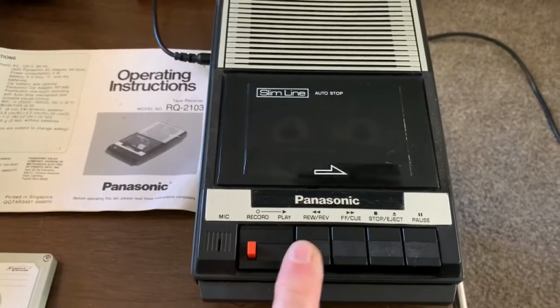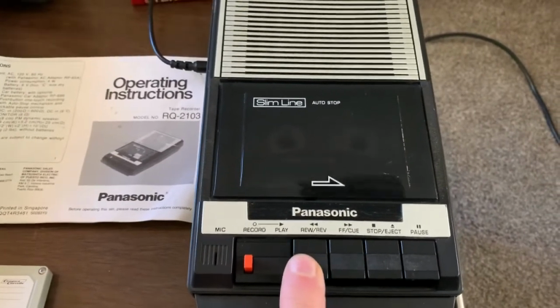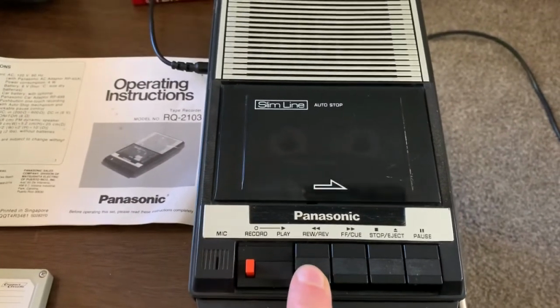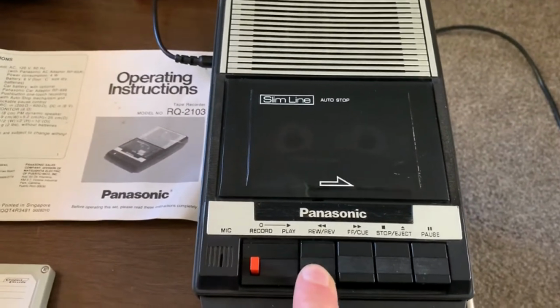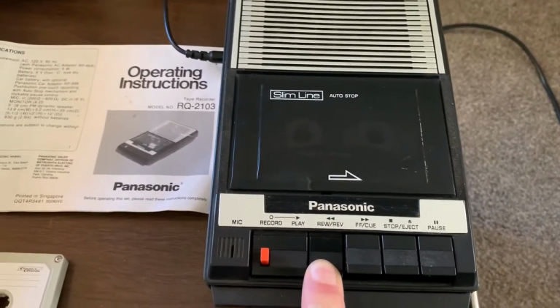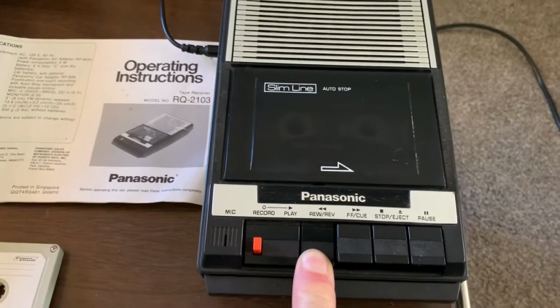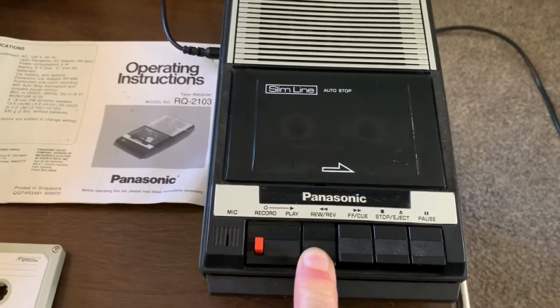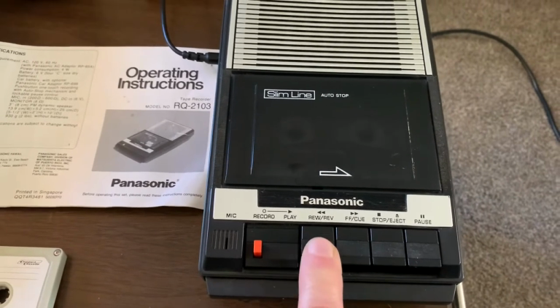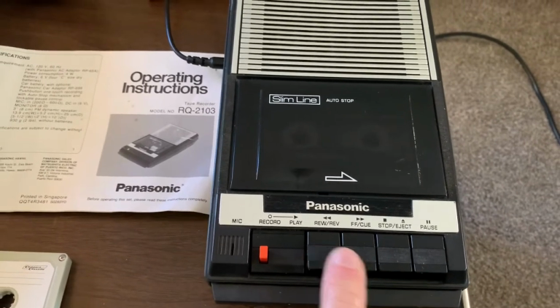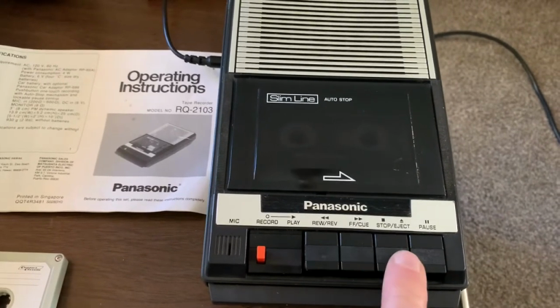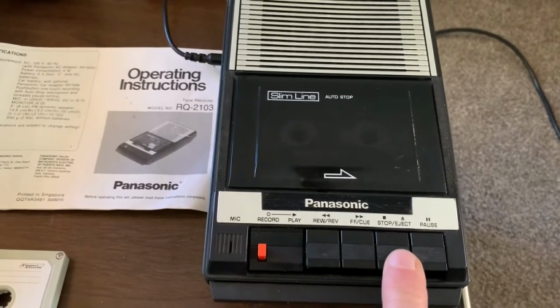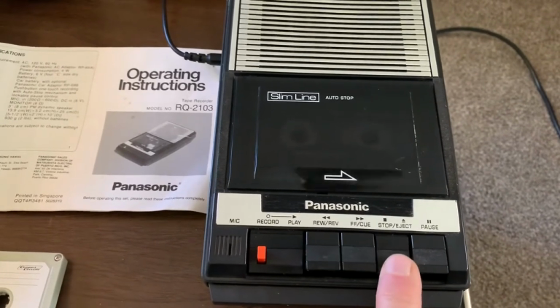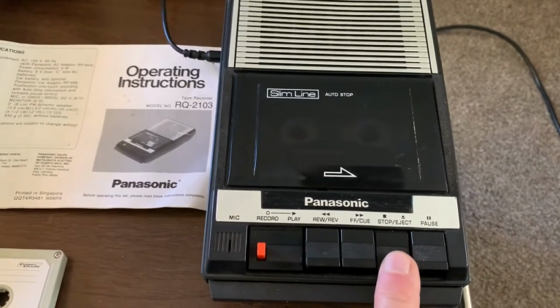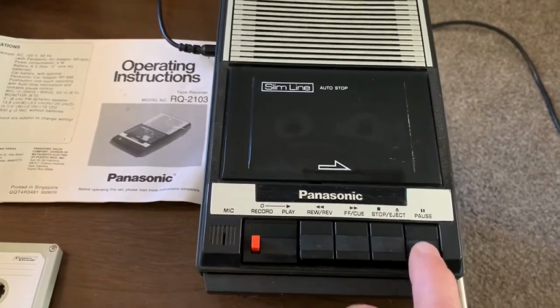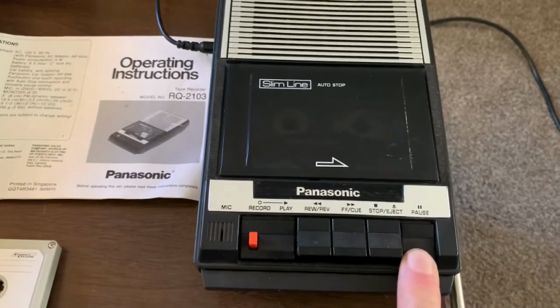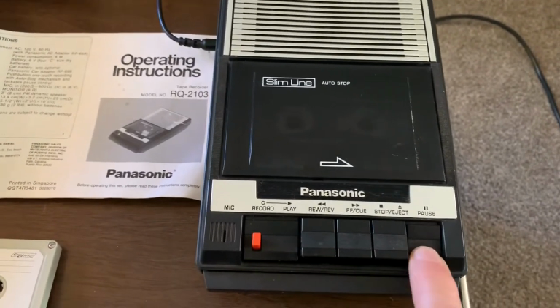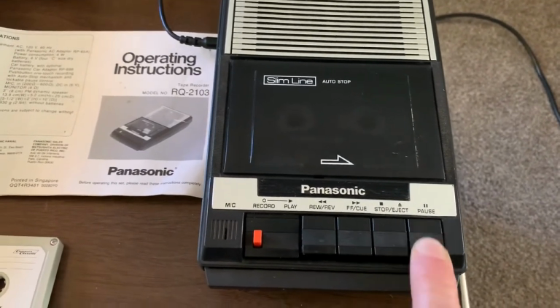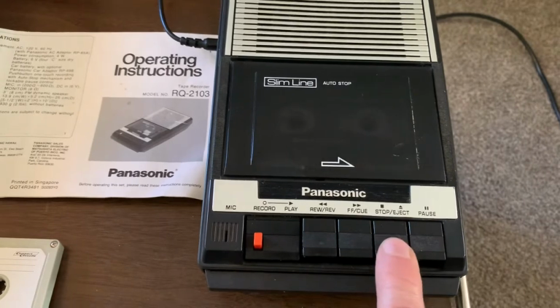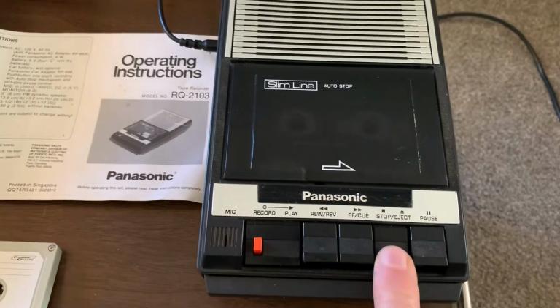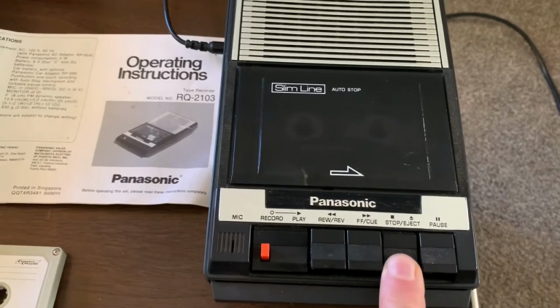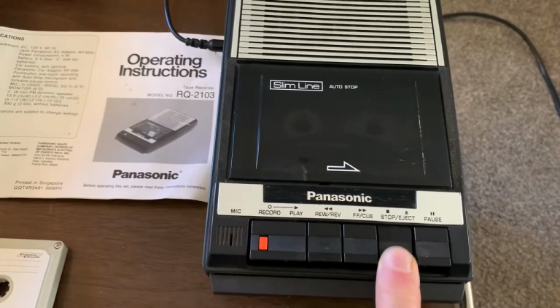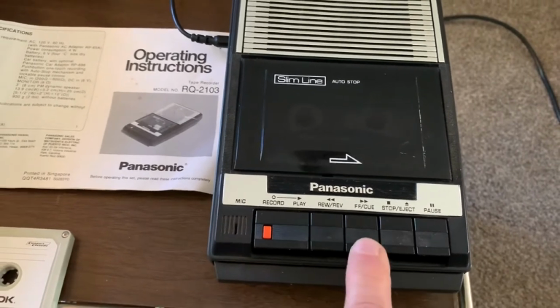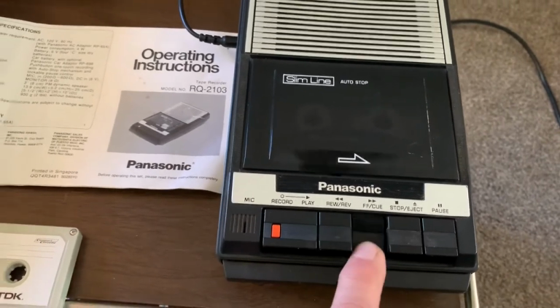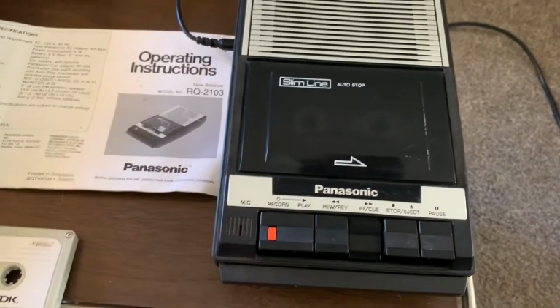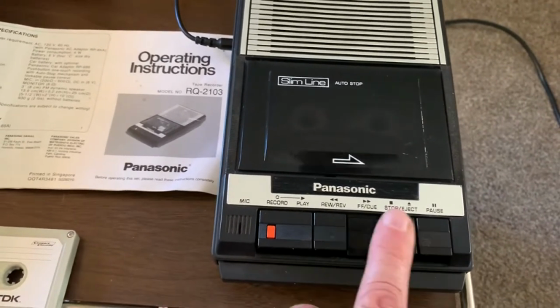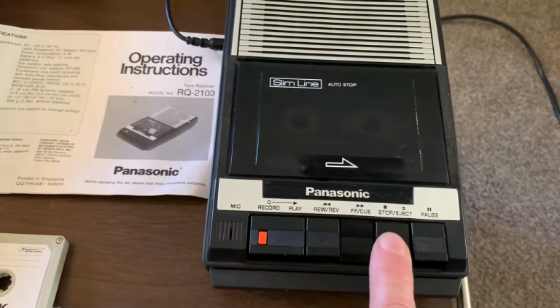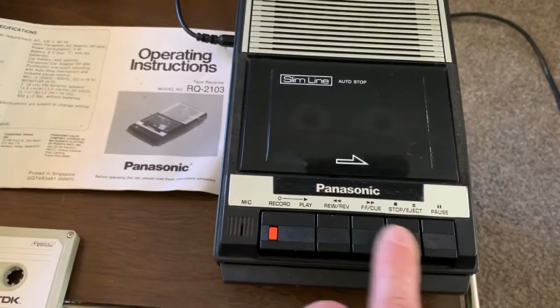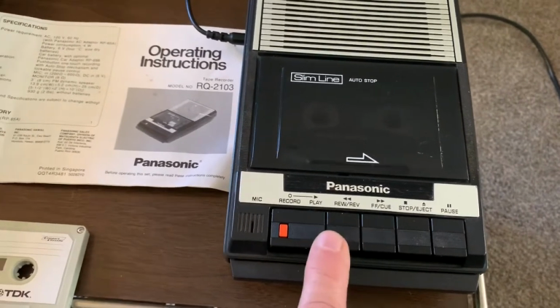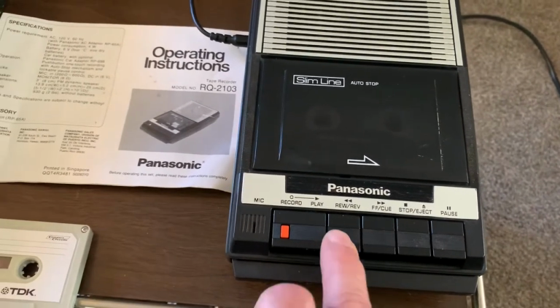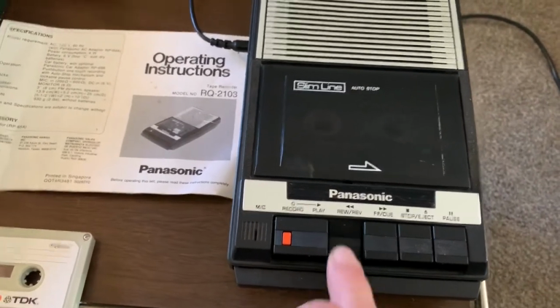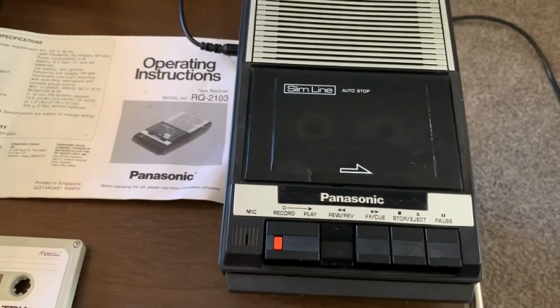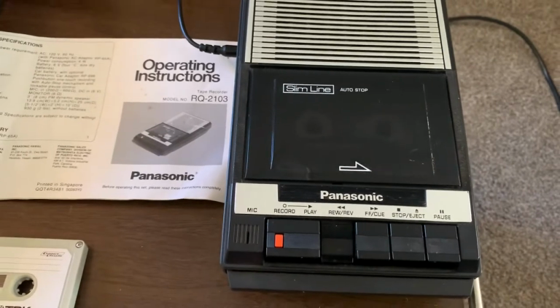Cue feature, rewind feature — all works. Pause, fast forward, and rewind.